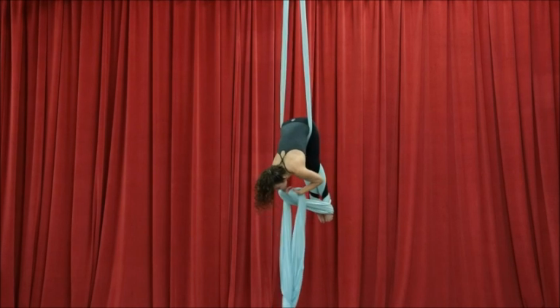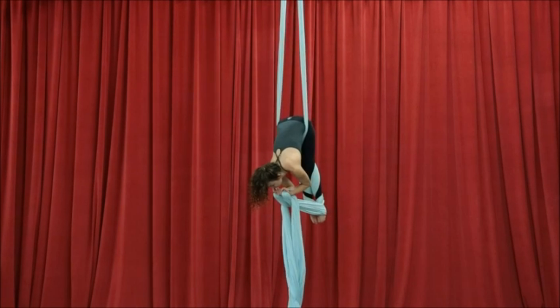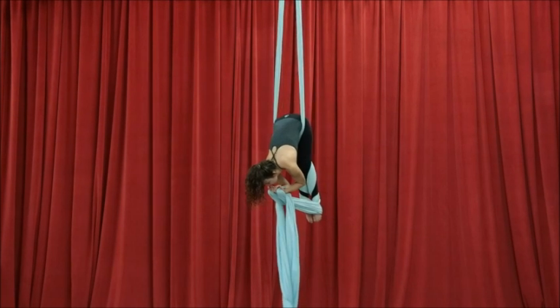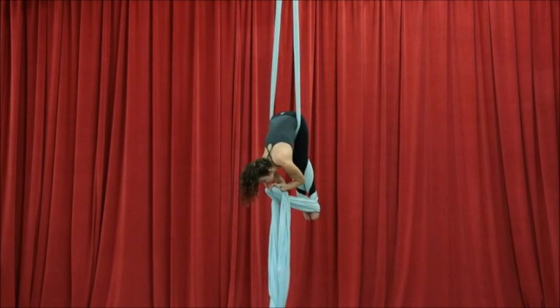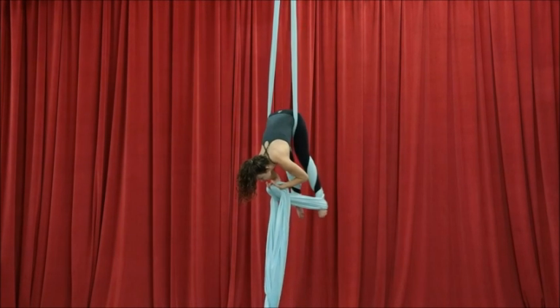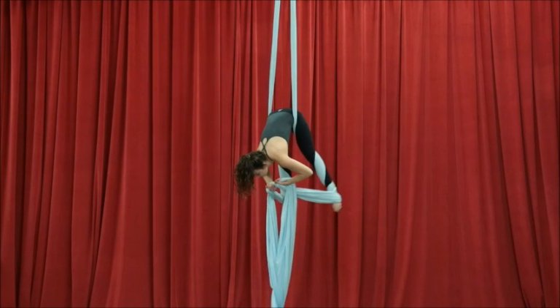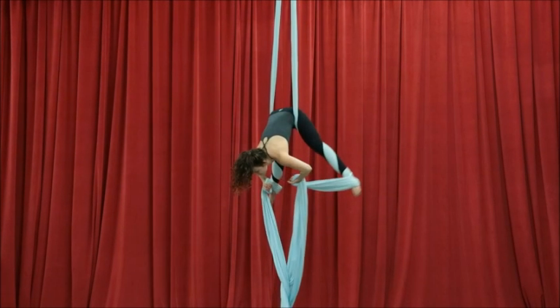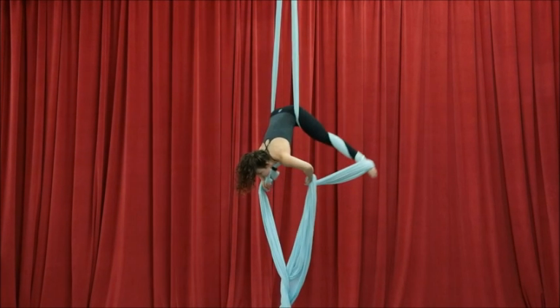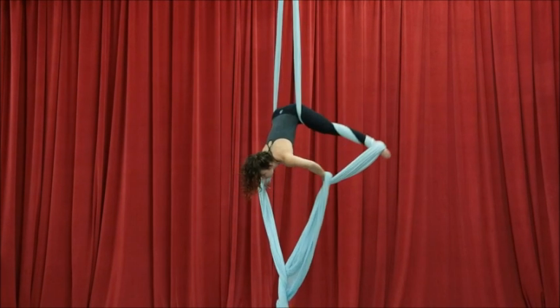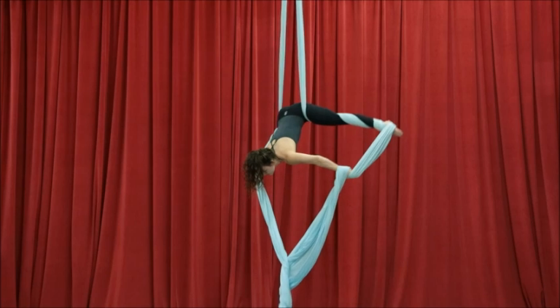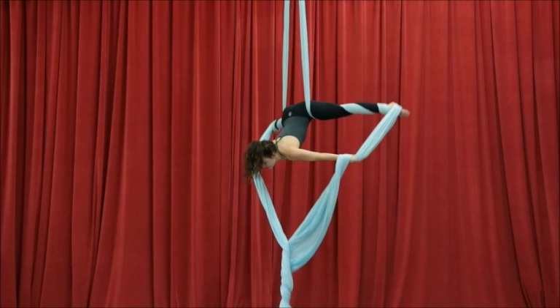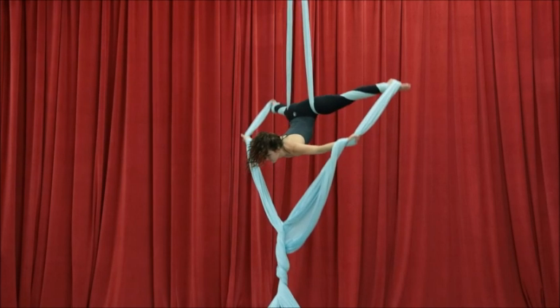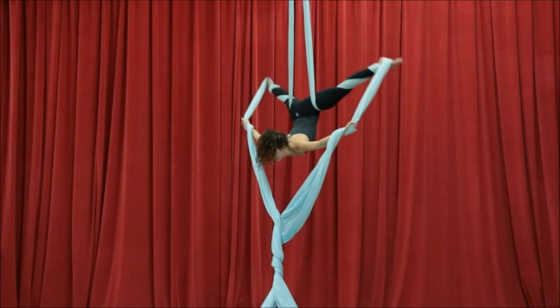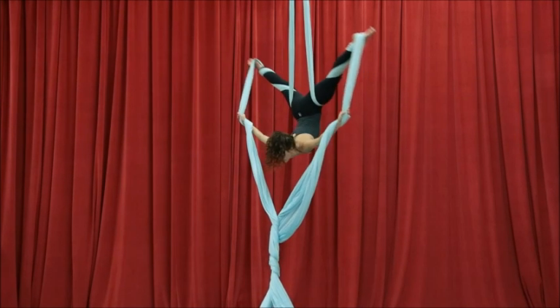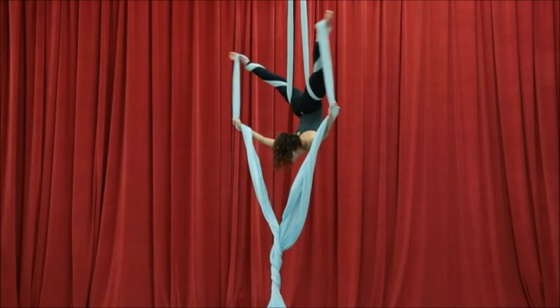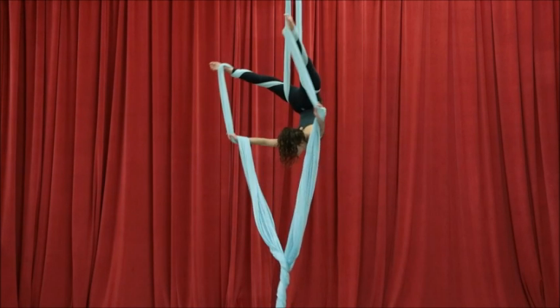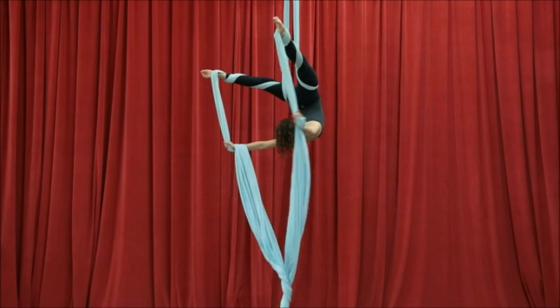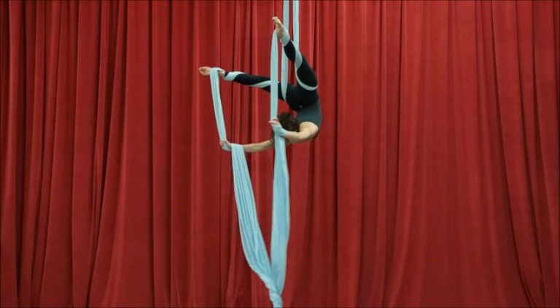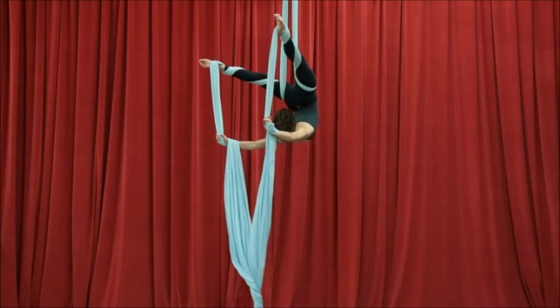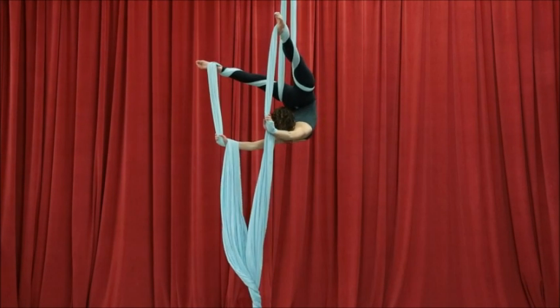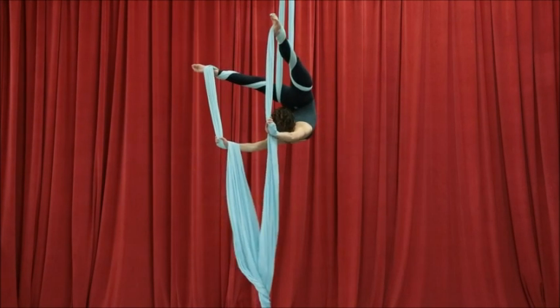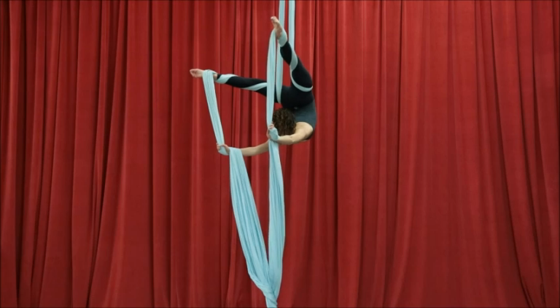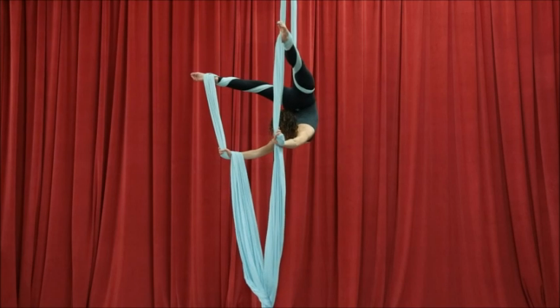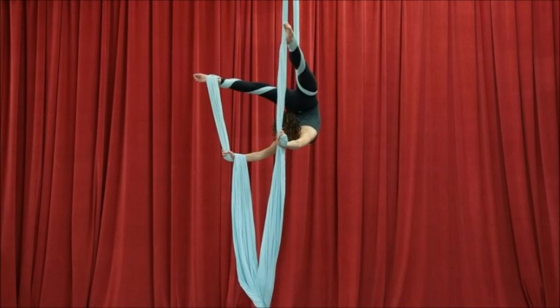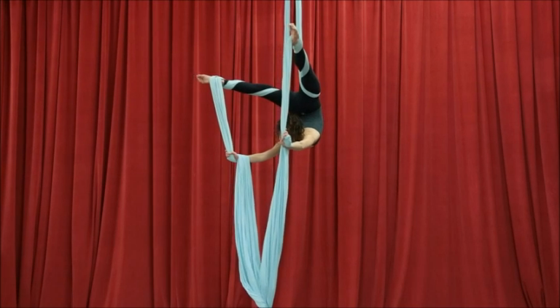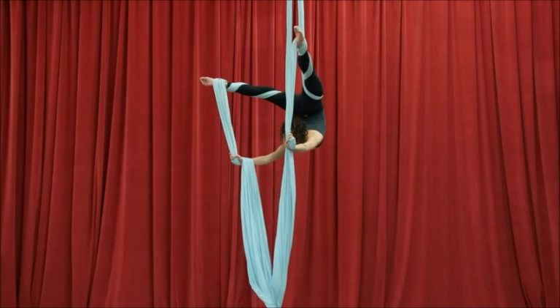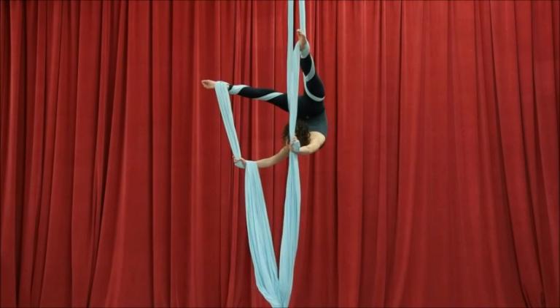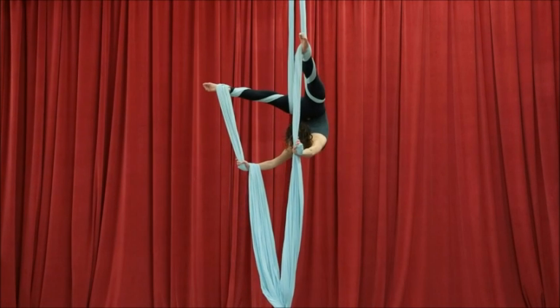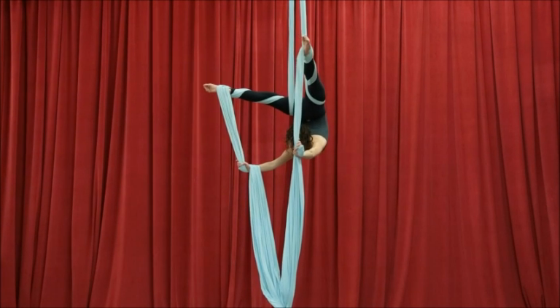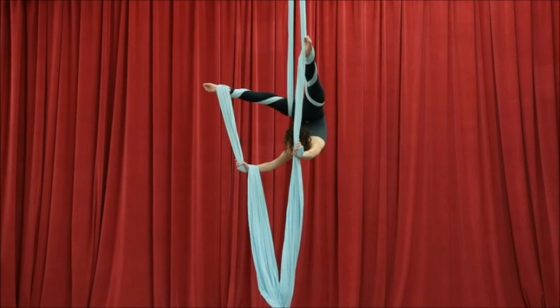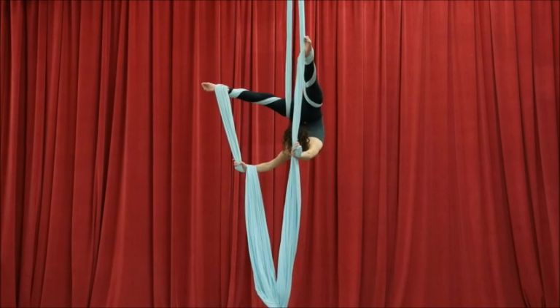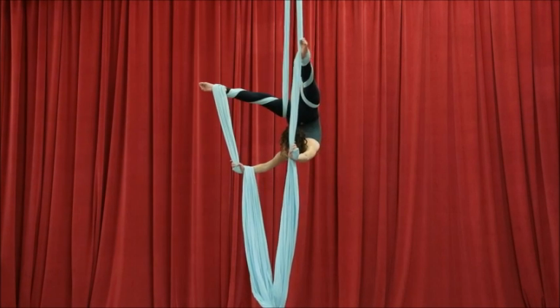The more slack you give yourself, the more likely it is you will have to bend the knees because the fabric is slipping down on your thighs. The fabric stays just around my upper thigh. I roll my shoulders and I roll my hips over — that's the shoulder and hip mobility part. When I pull my feet down, that's more the back flexibility part.